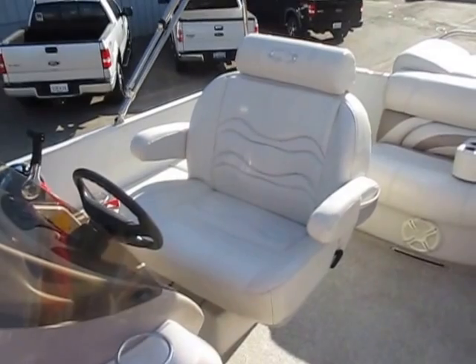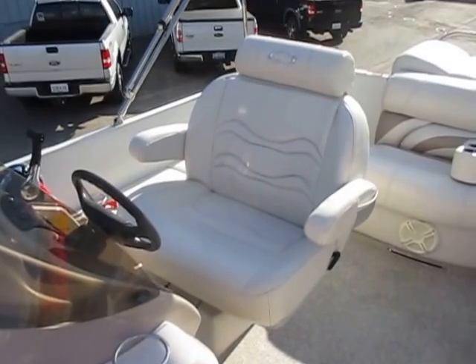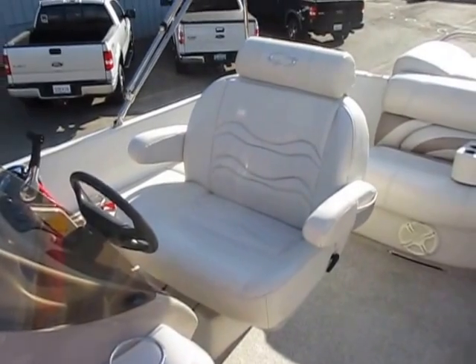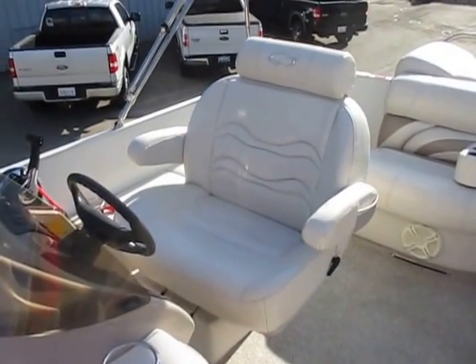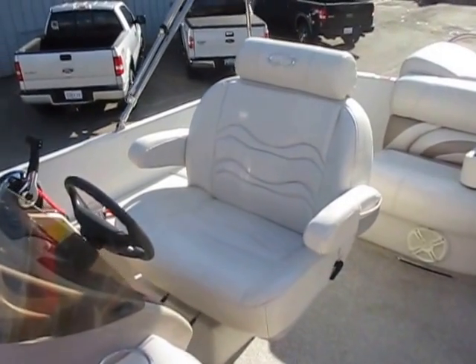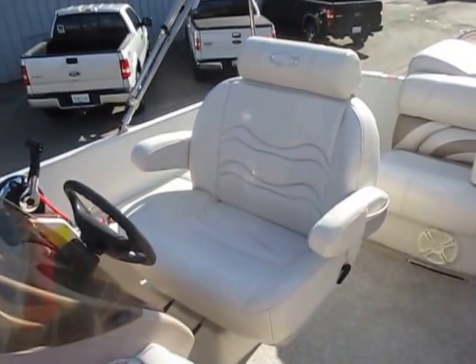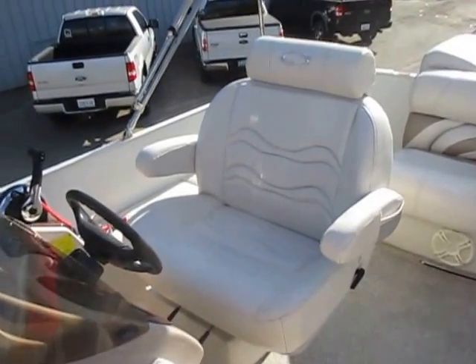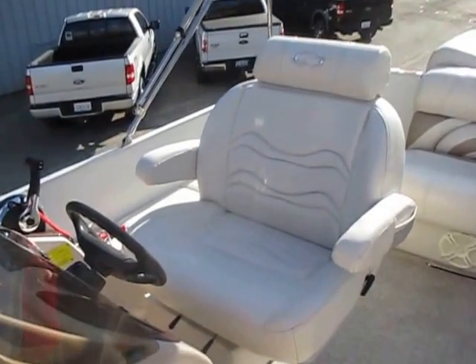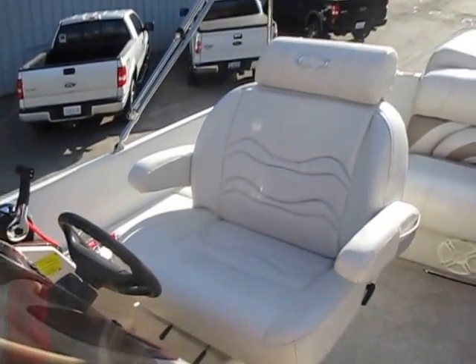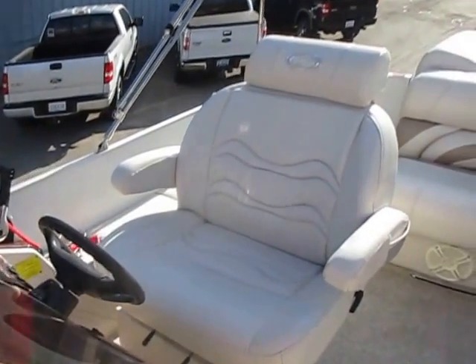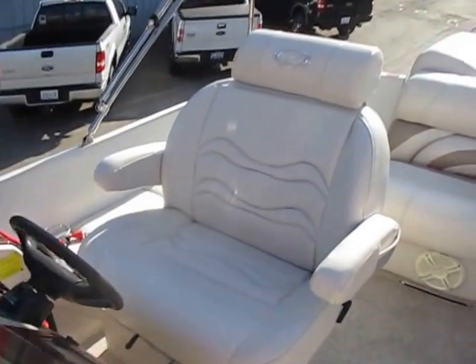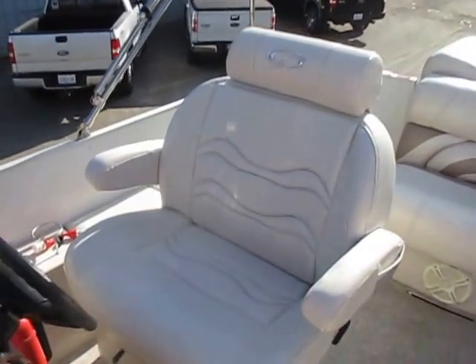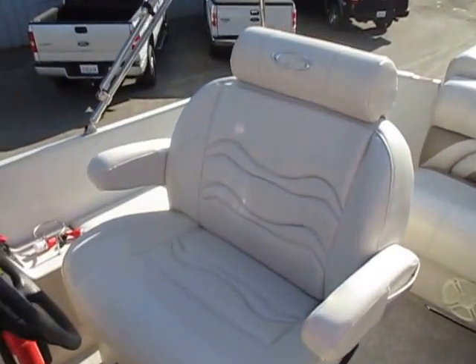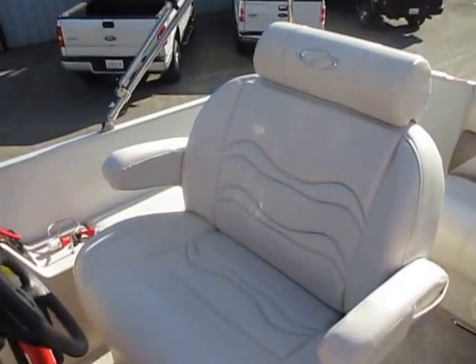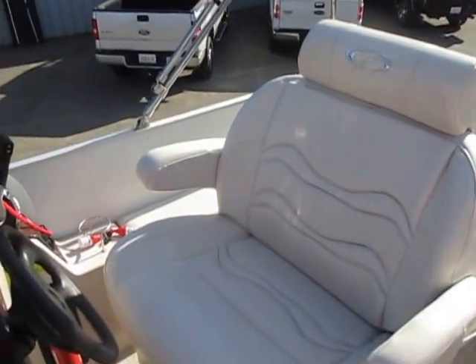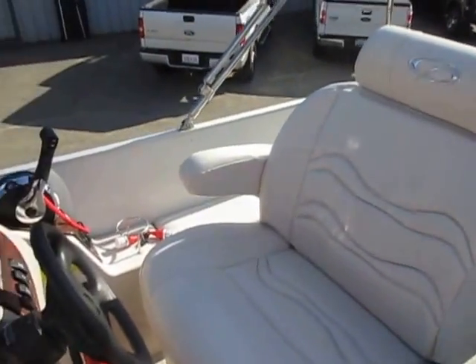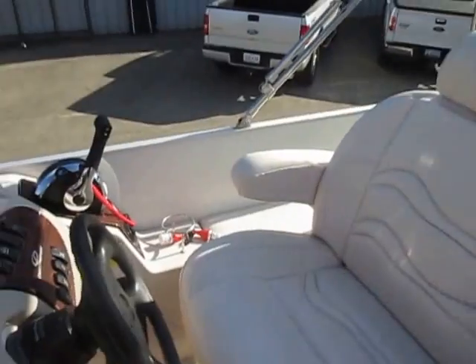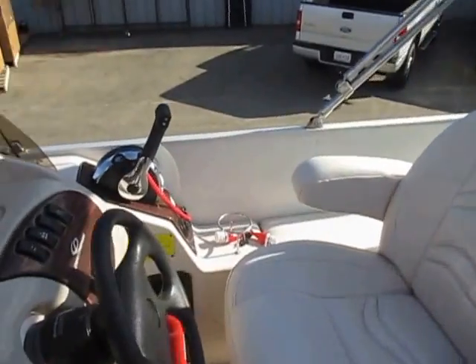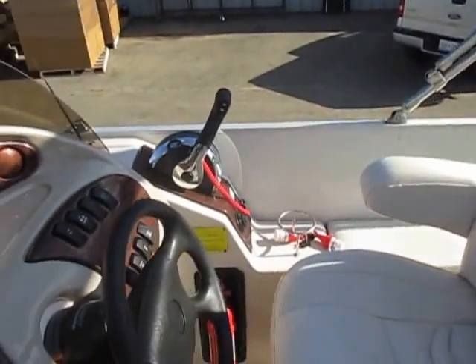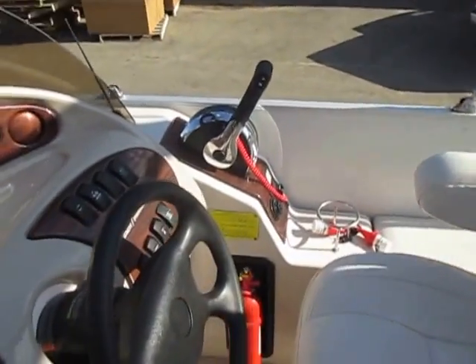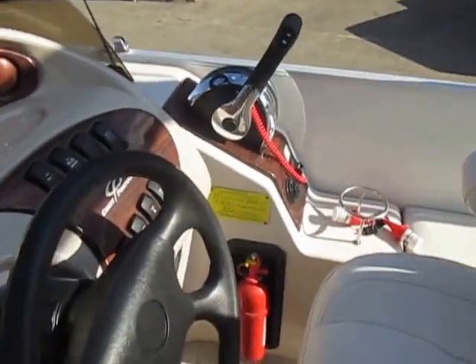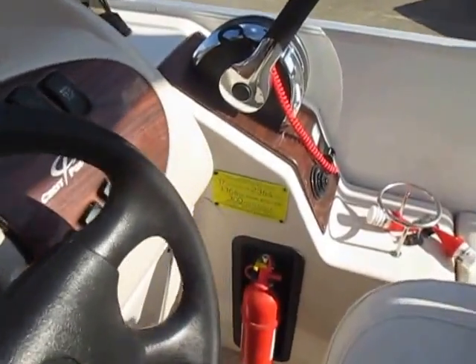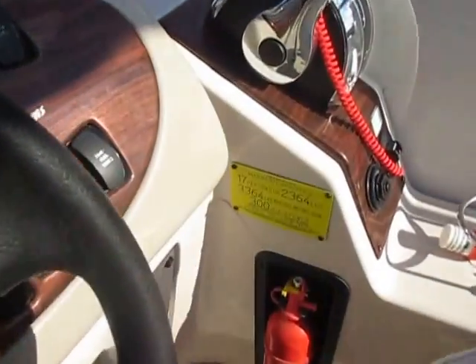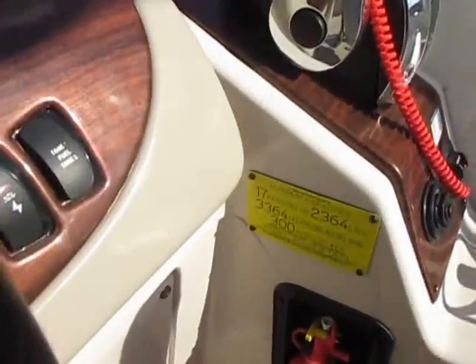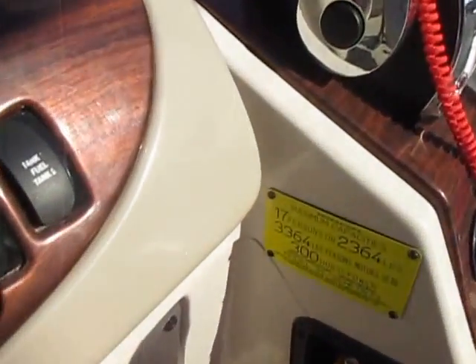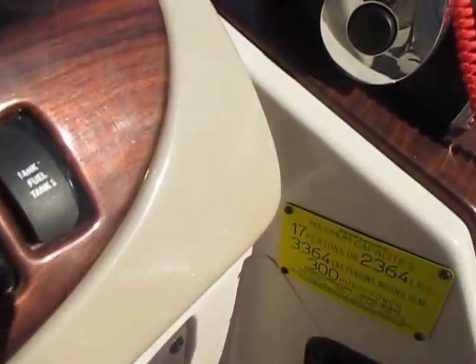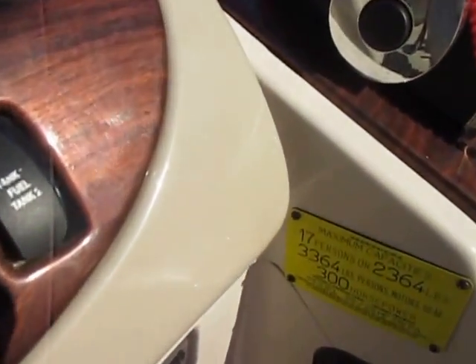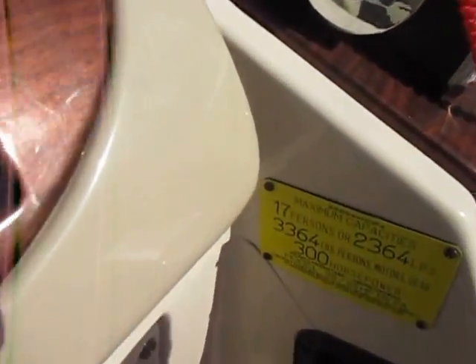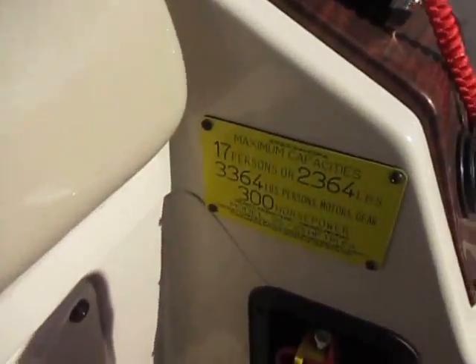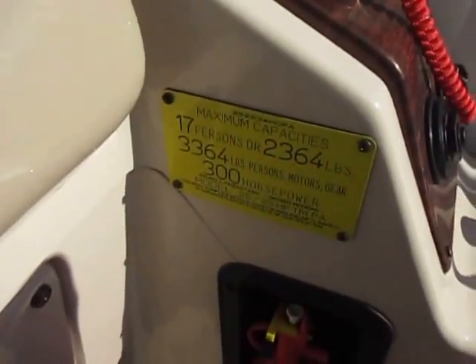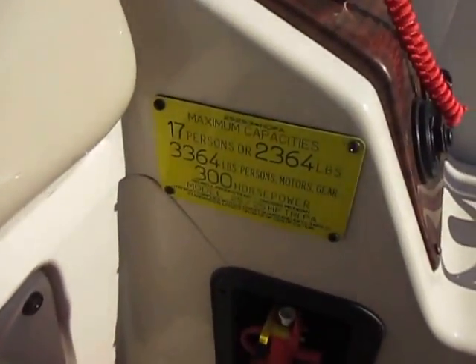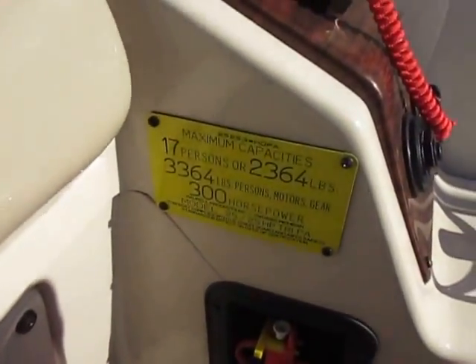Captain's seat with armrests, slider, and swivel. The boat is rated for 17 people.